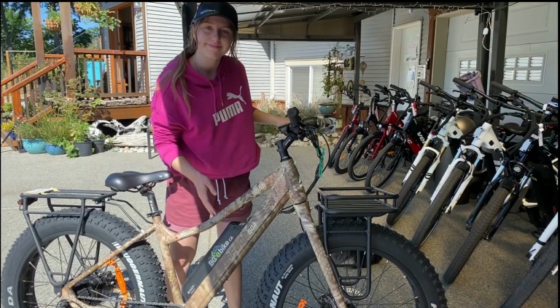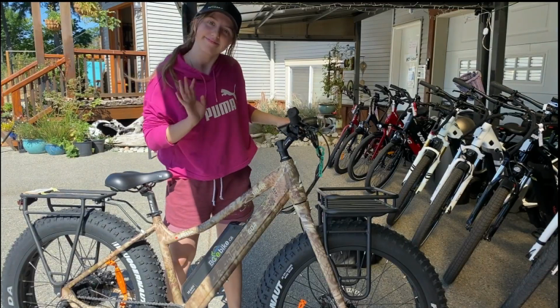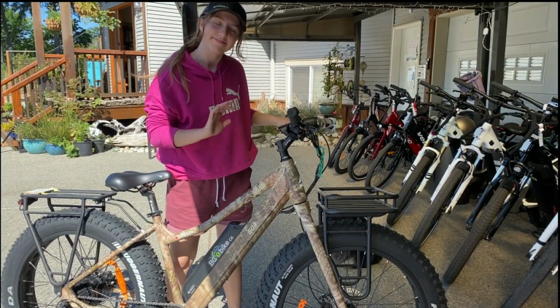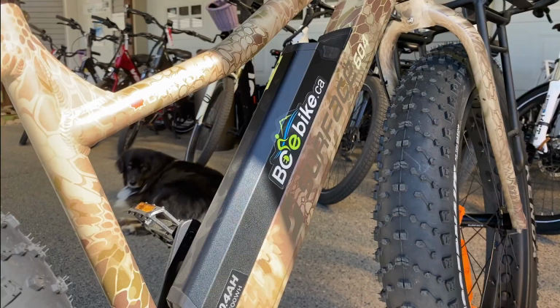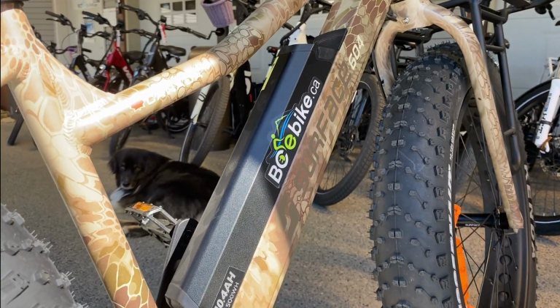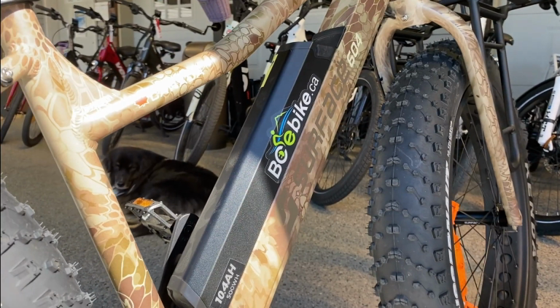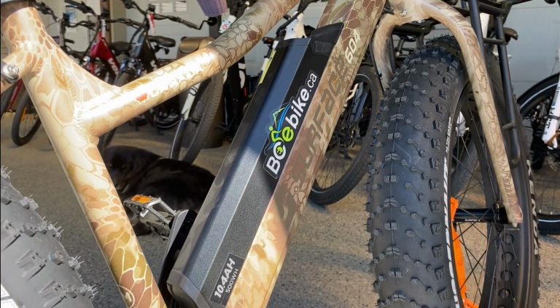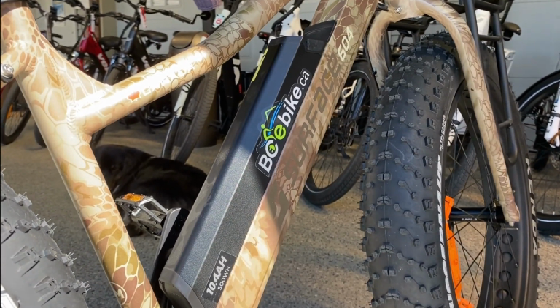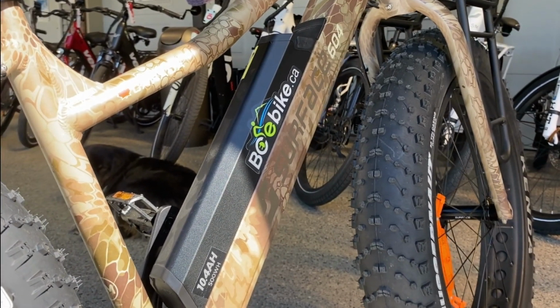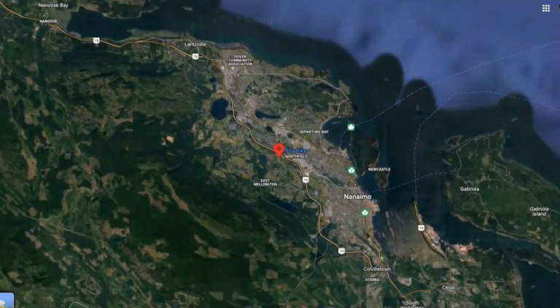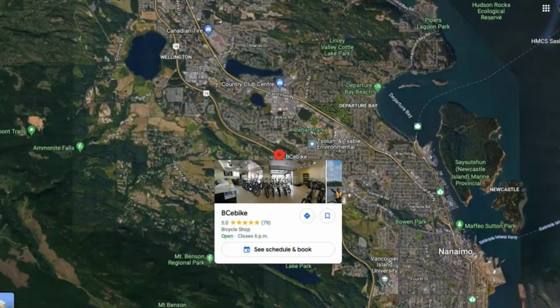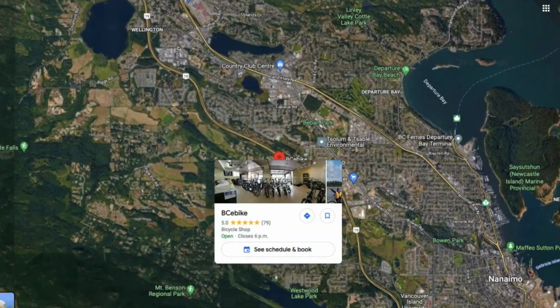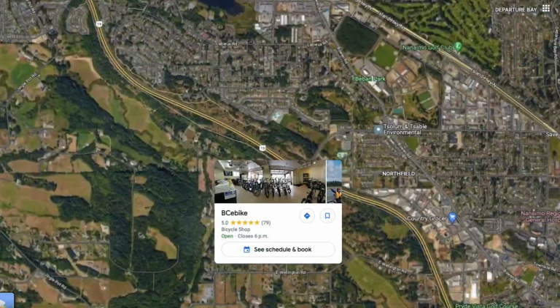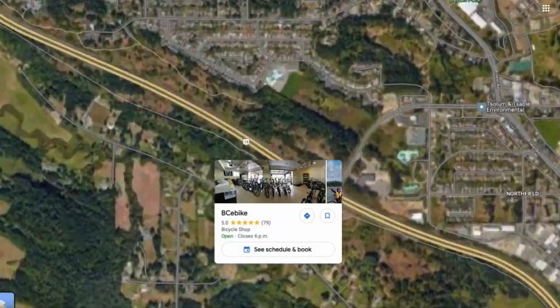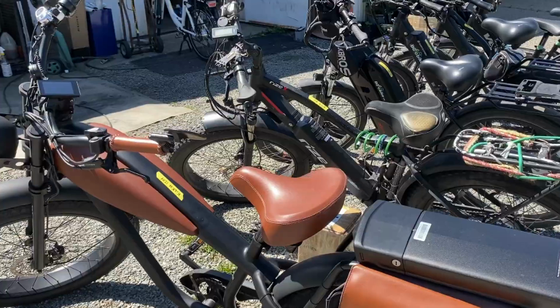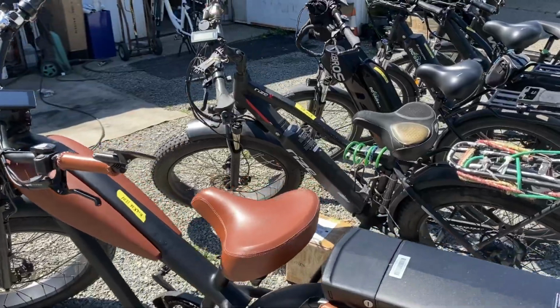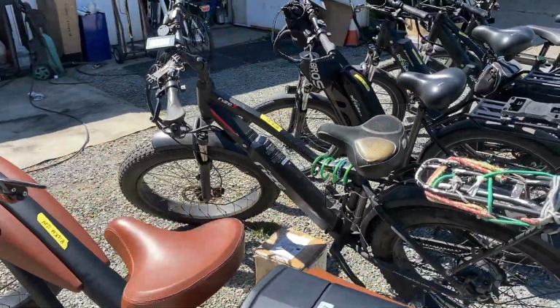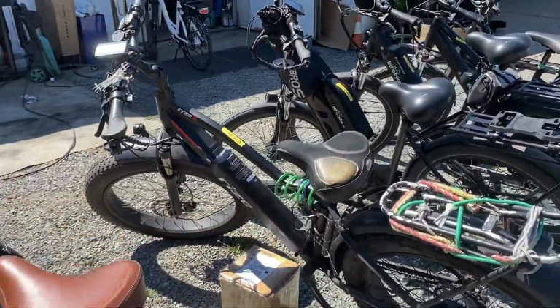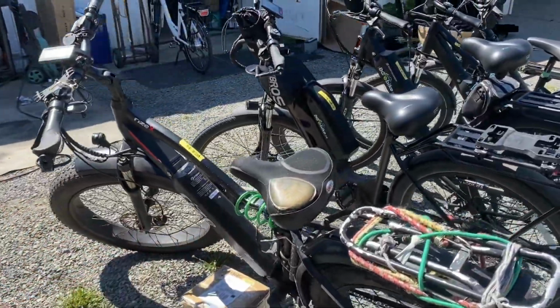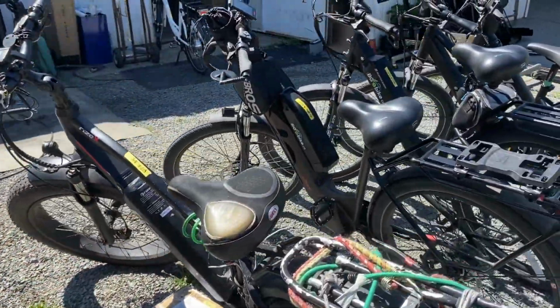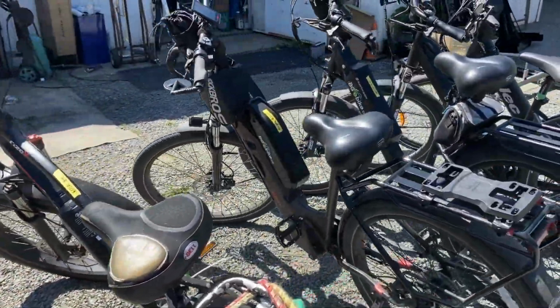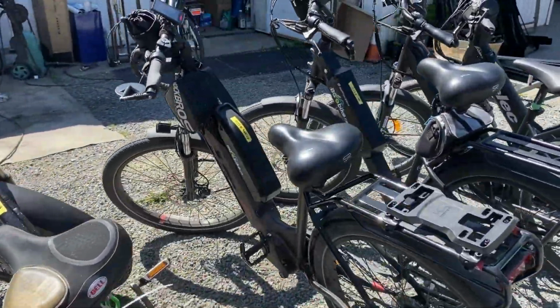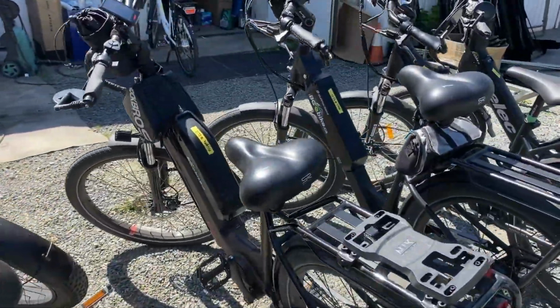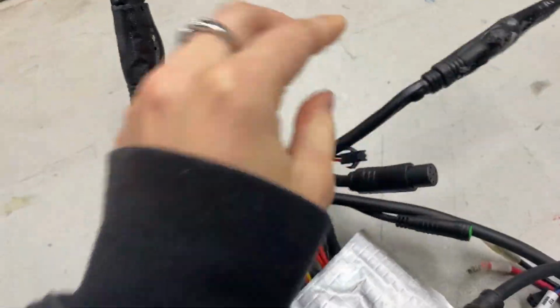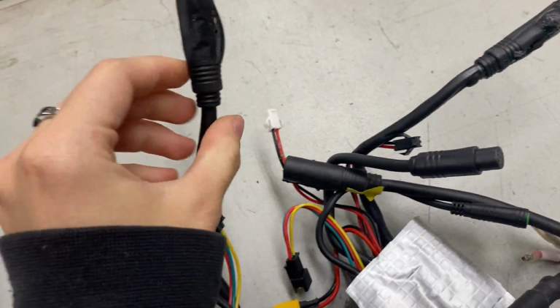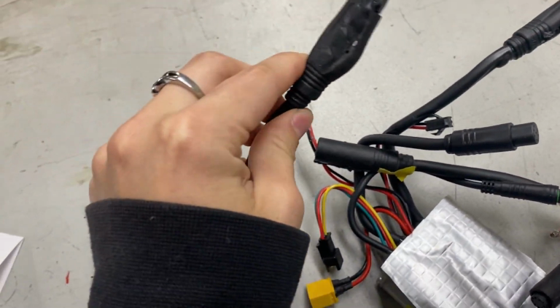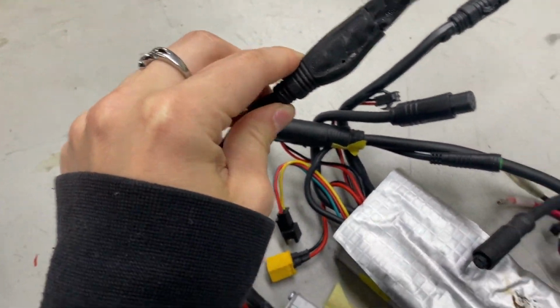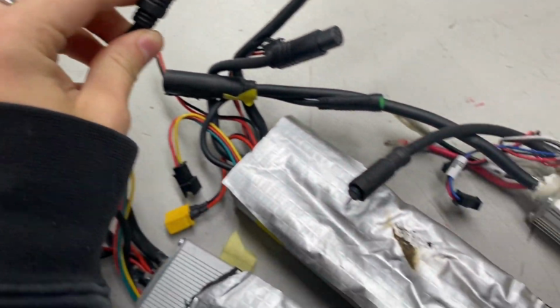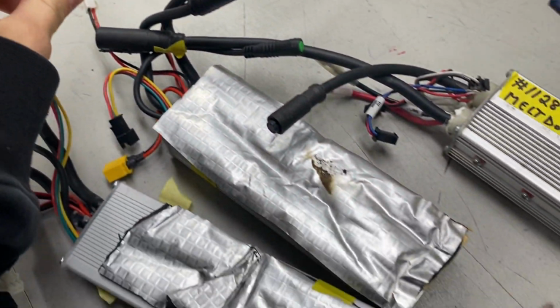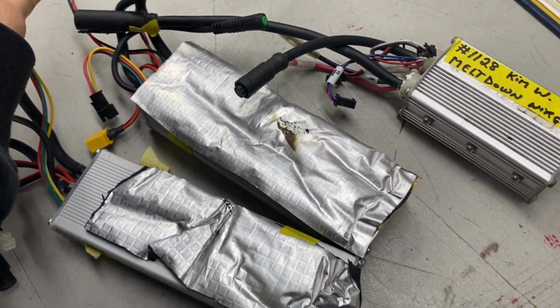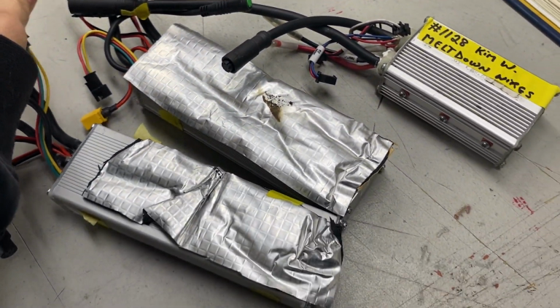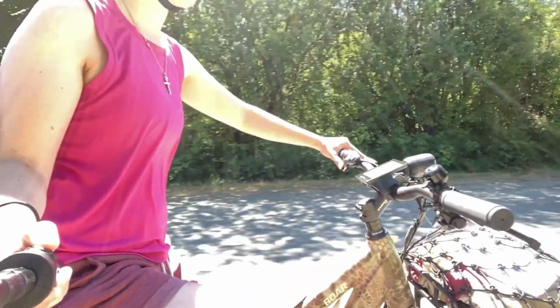Hello, I'm Naomi from BC E-Bike. We service and repair e-bikes on Vancouver Island, and recently we have been getting more and more bike riders coming in for repairs with damaged controllers, with the main cause being throttling up hills.